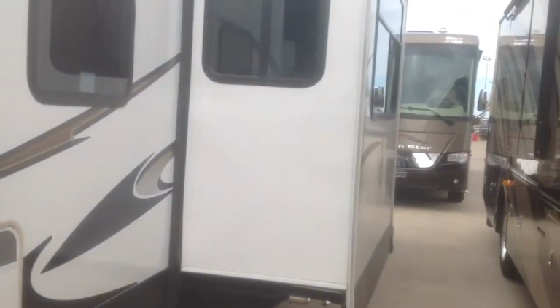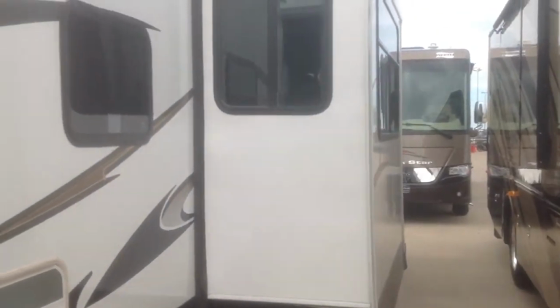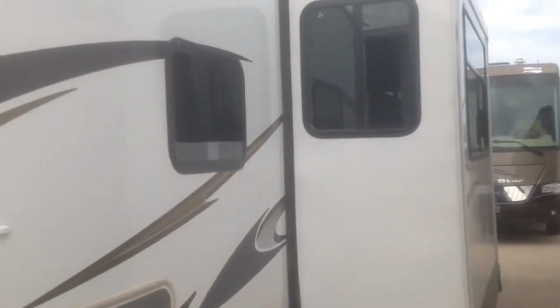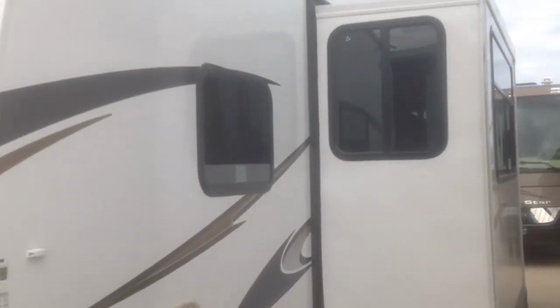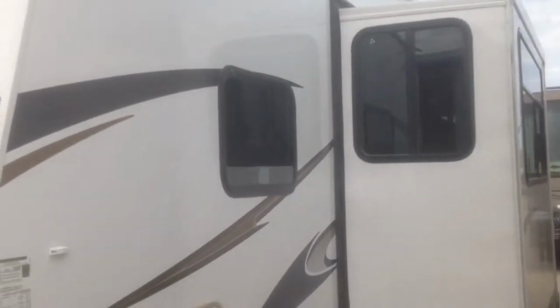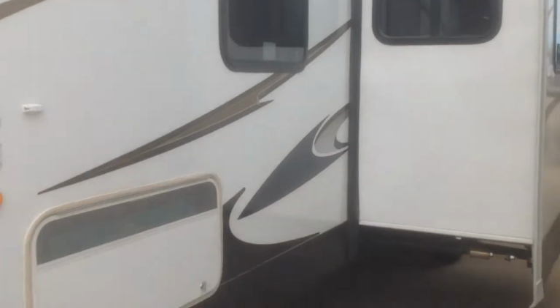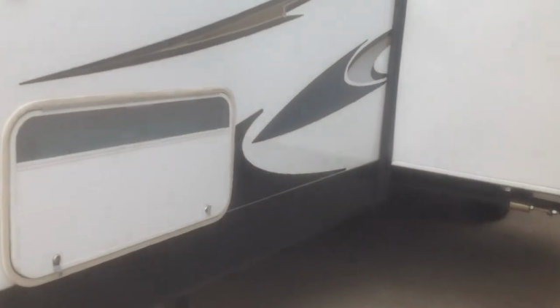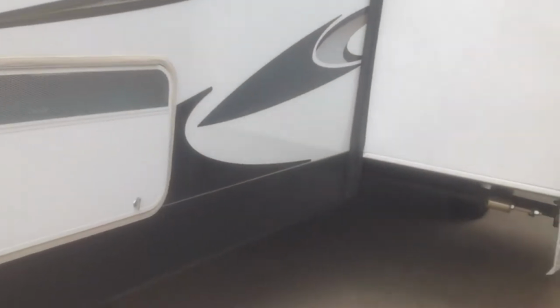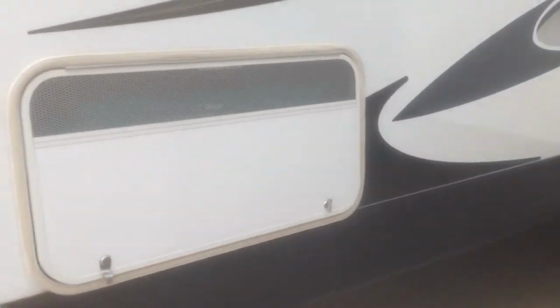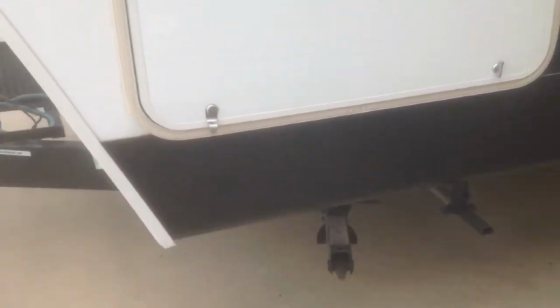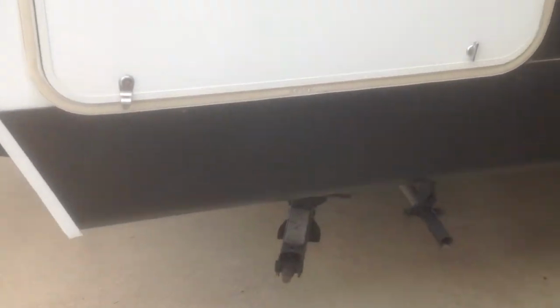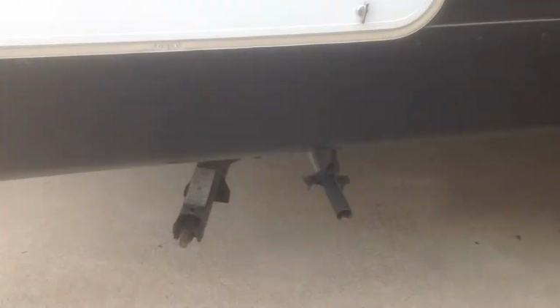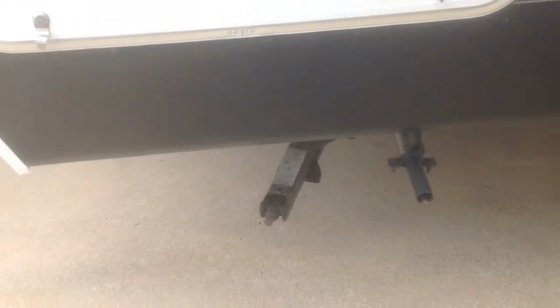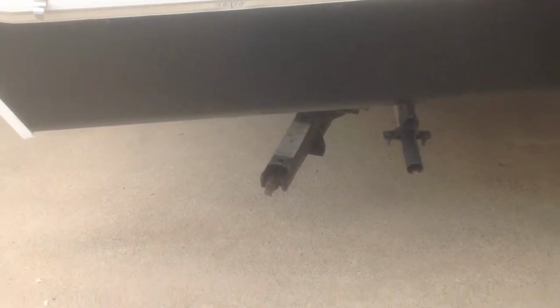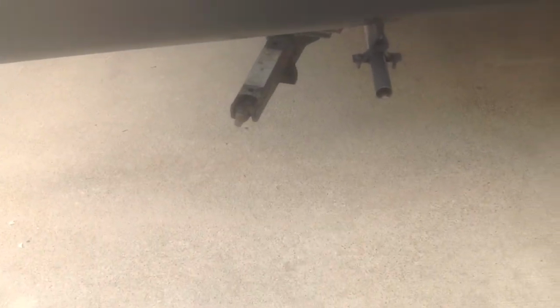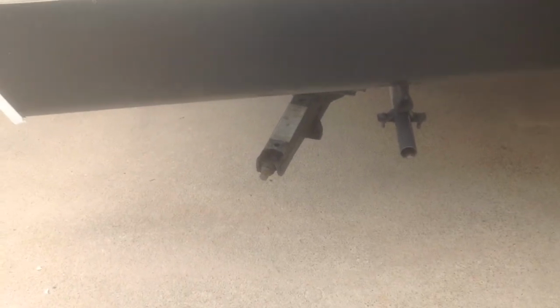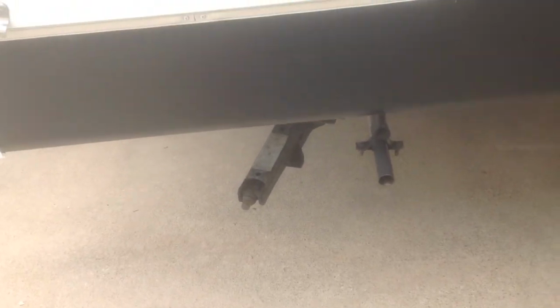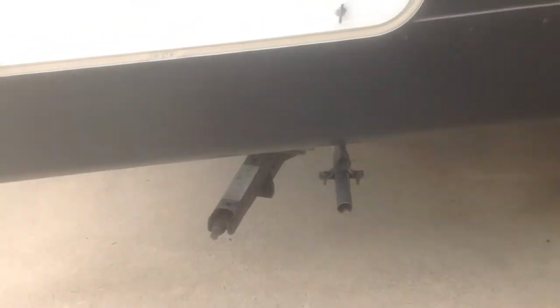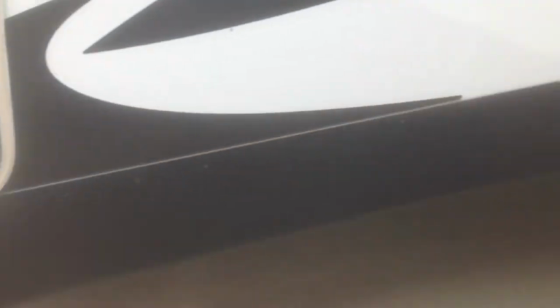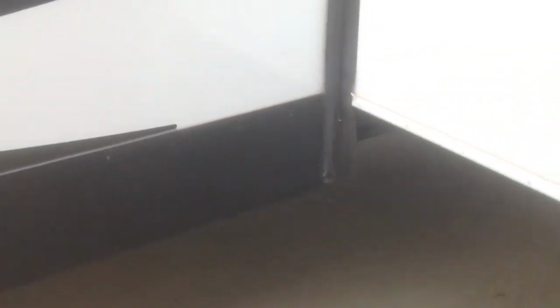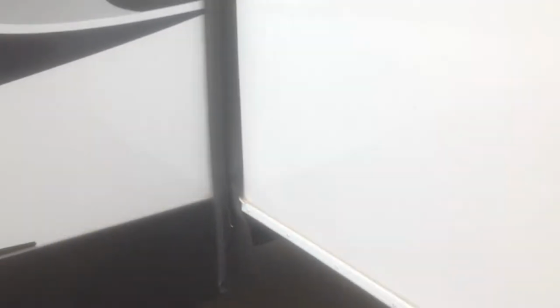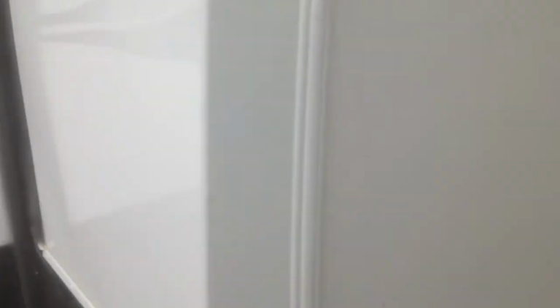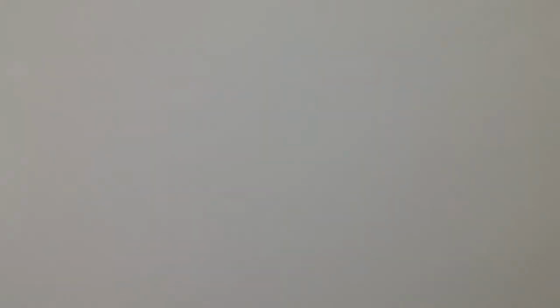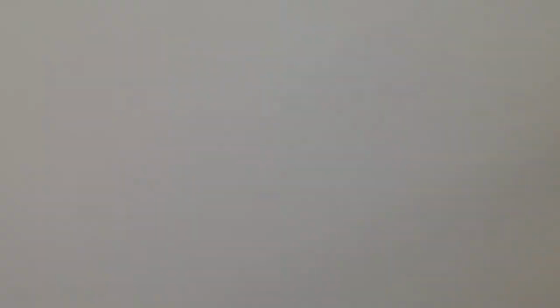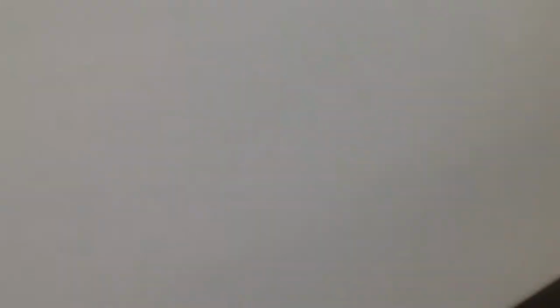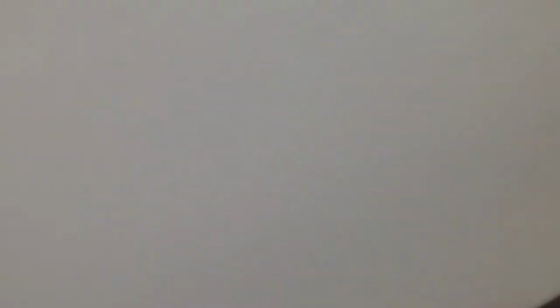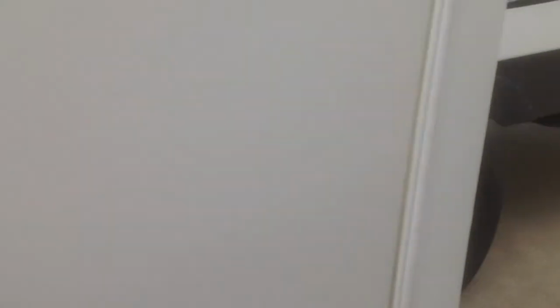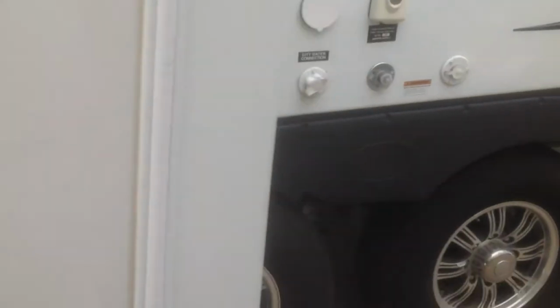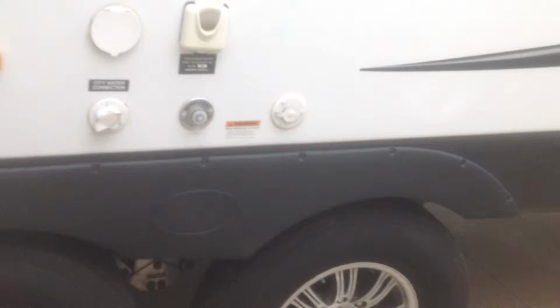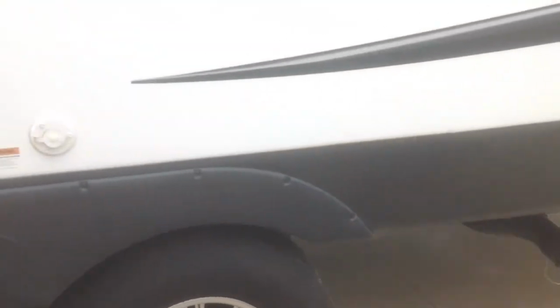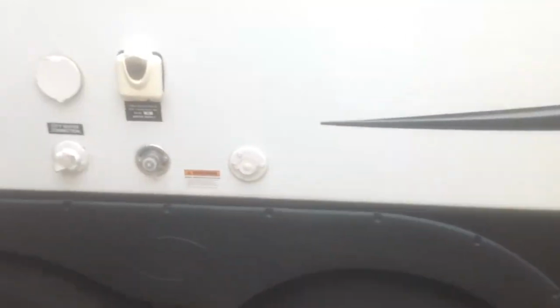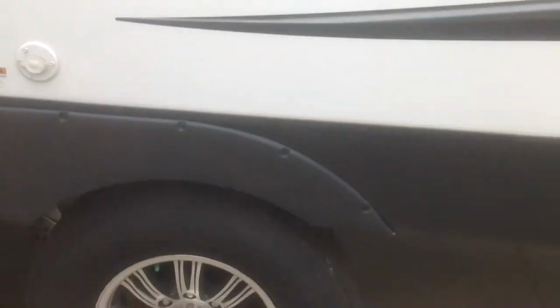You'll notice it has a nice super slide-out as we walk around the outside. You can see it has landing jacks, and the nice thing about the generator is it exhausts on the outside, away from where you'll be doing your camping under your awning.